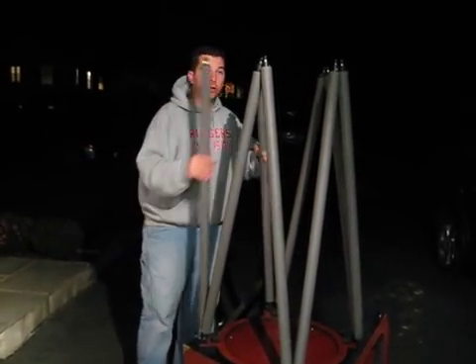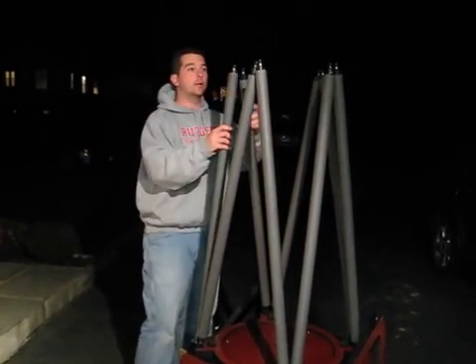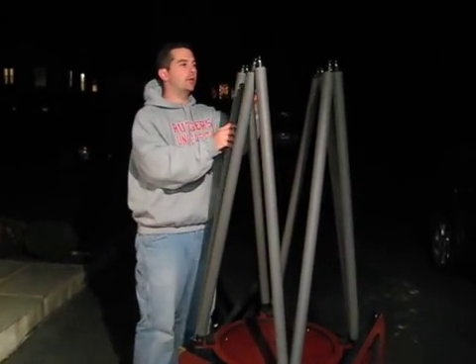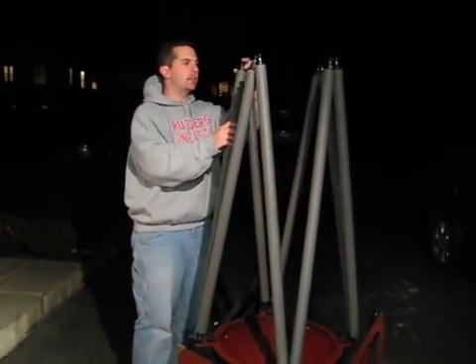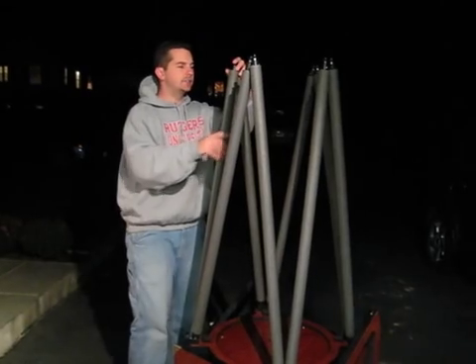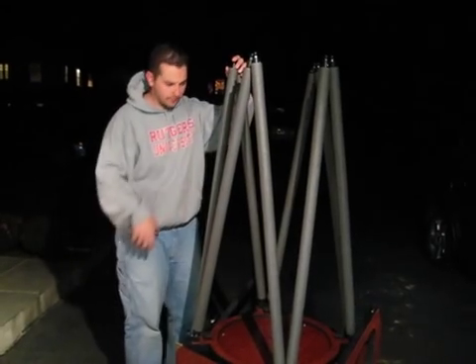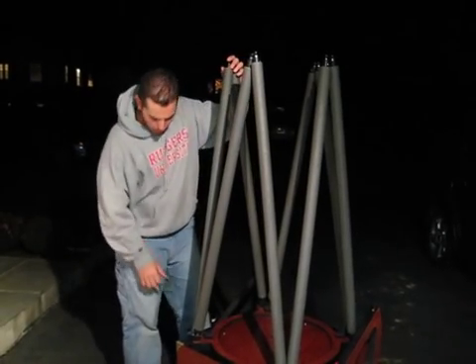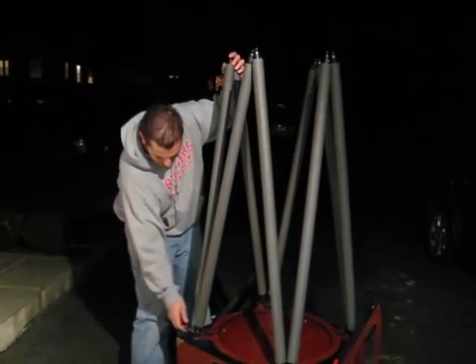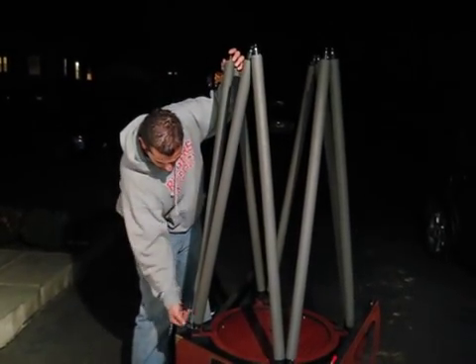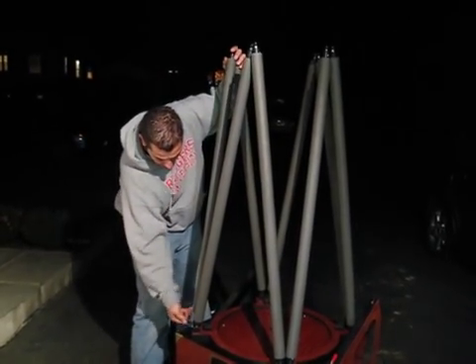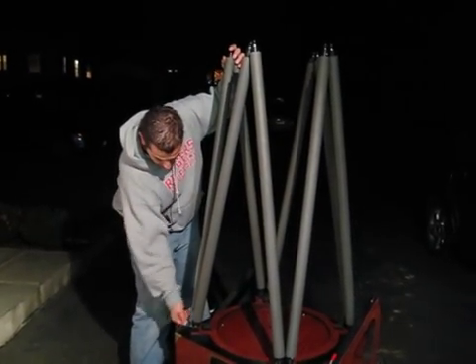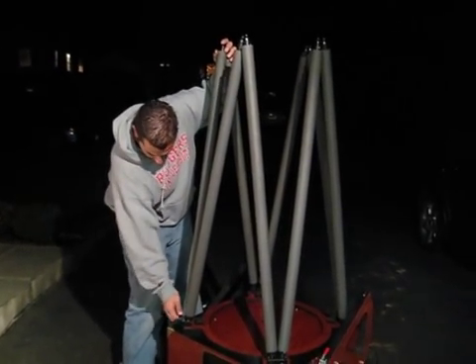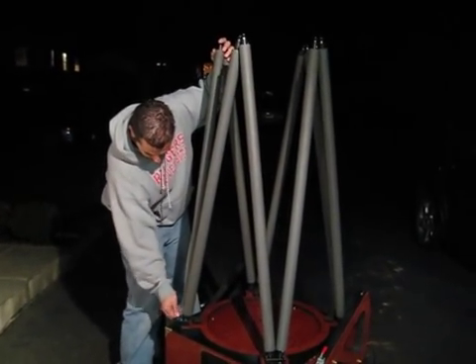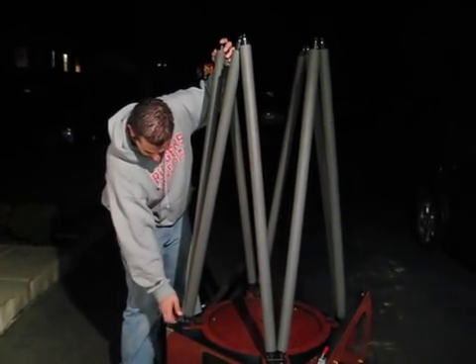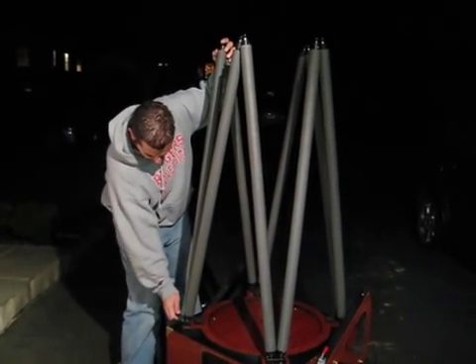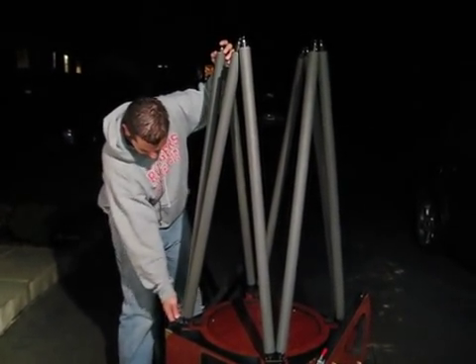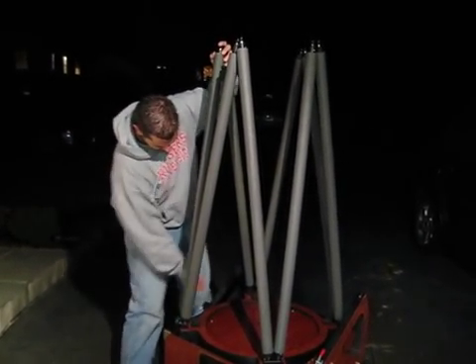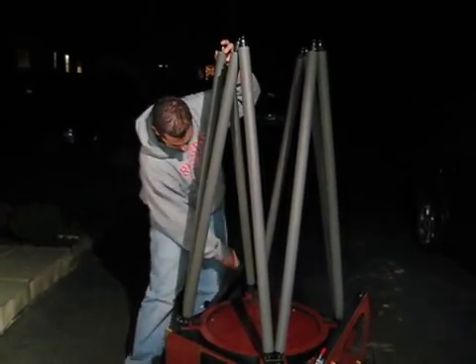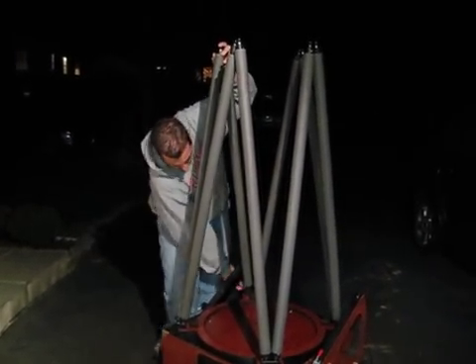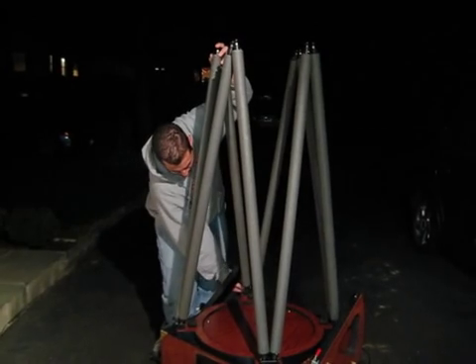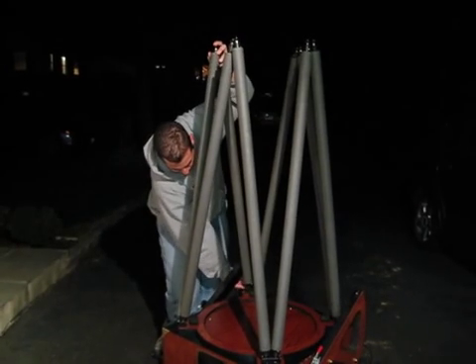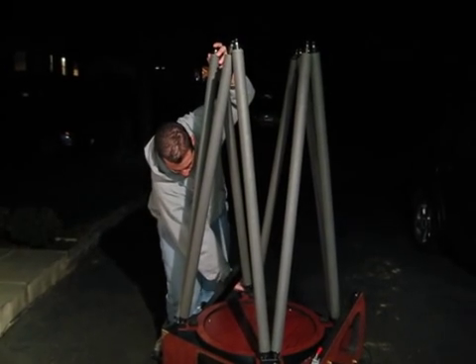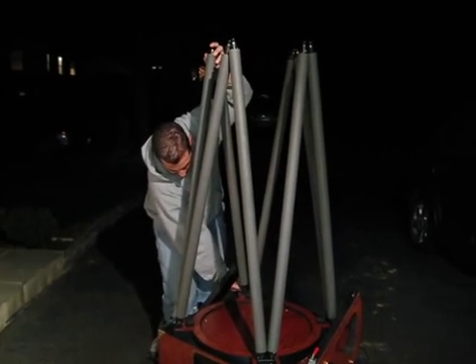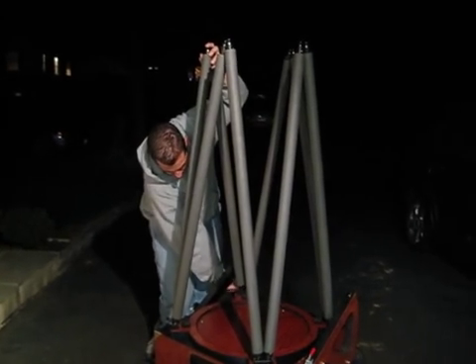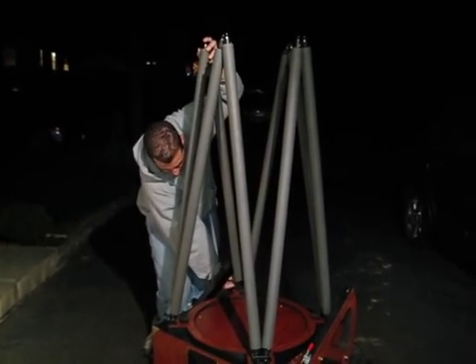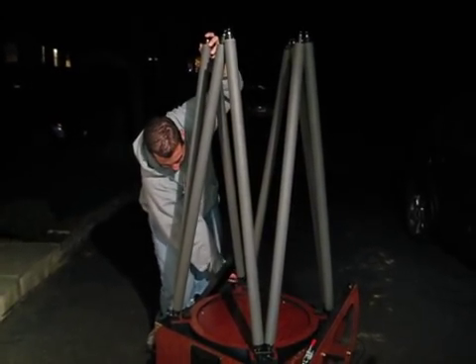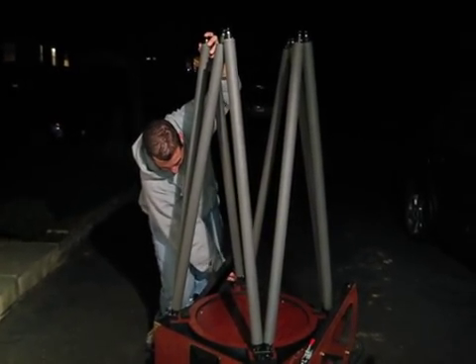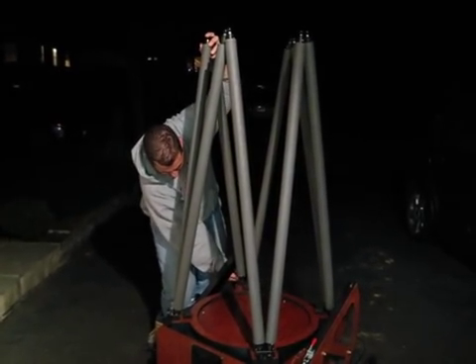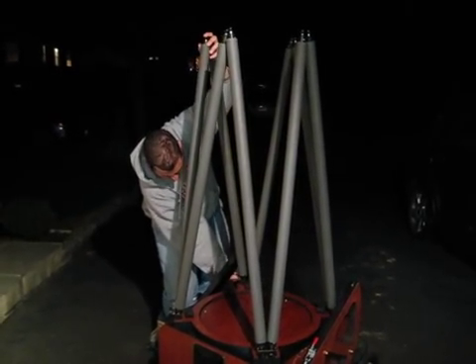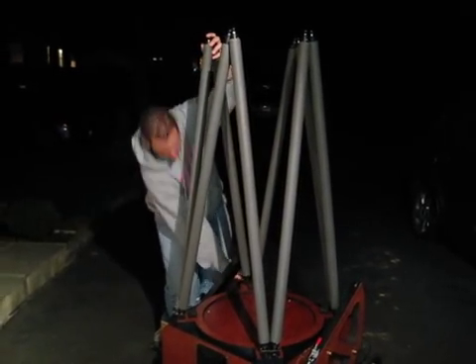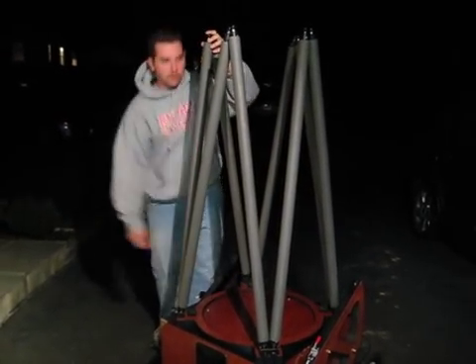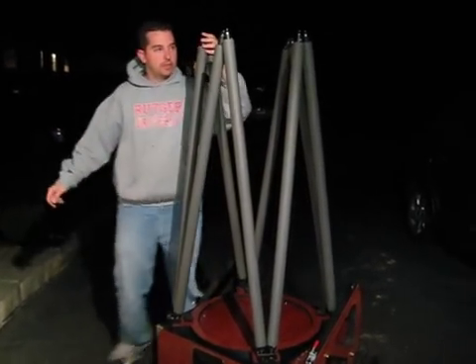We're putting in the last set of poles here on top of the mirror box. We're tightening them up. Nice and tight.